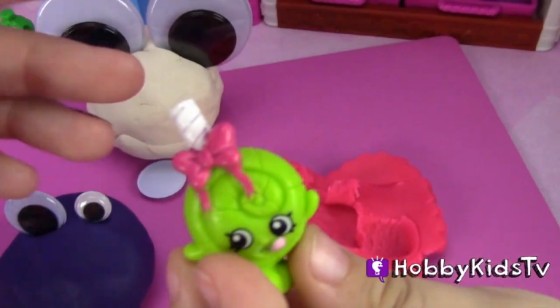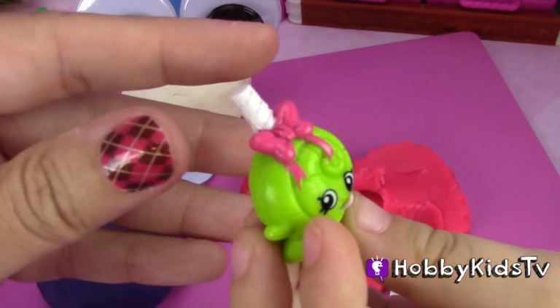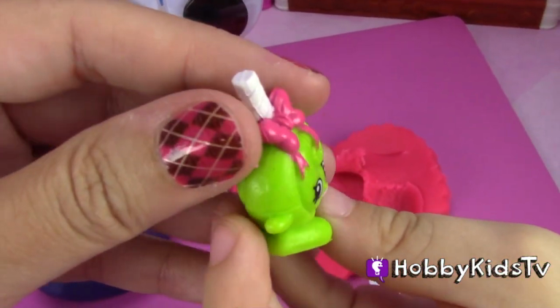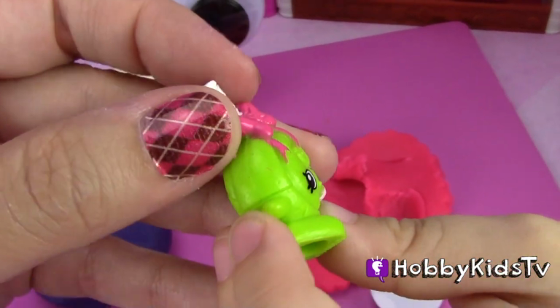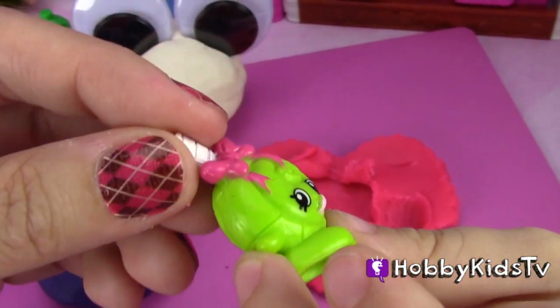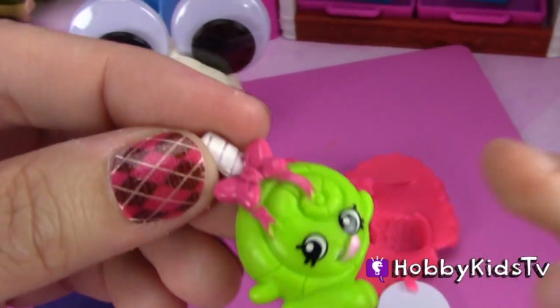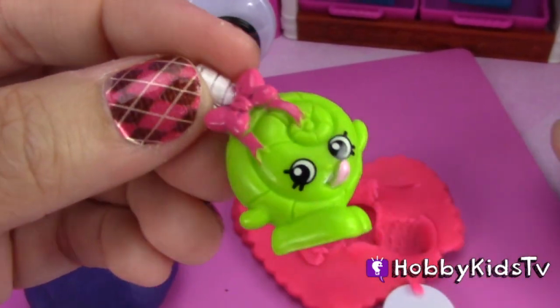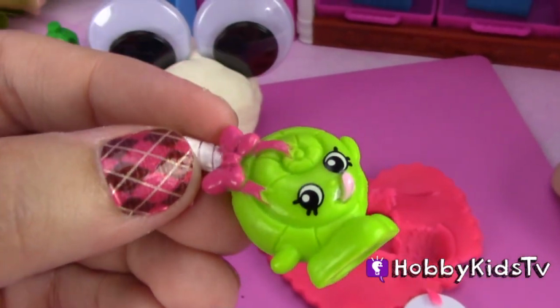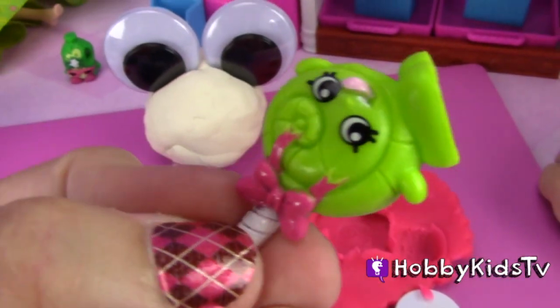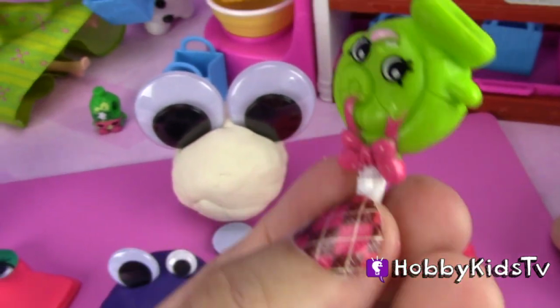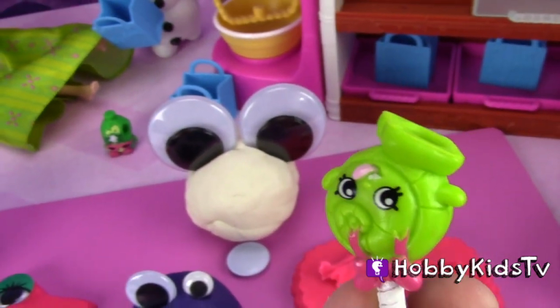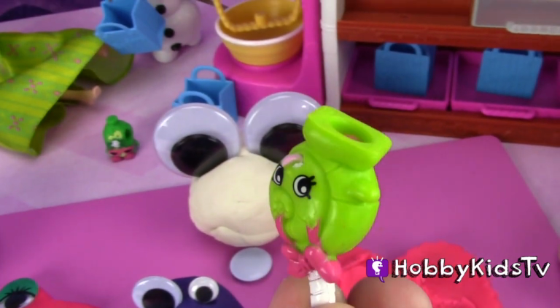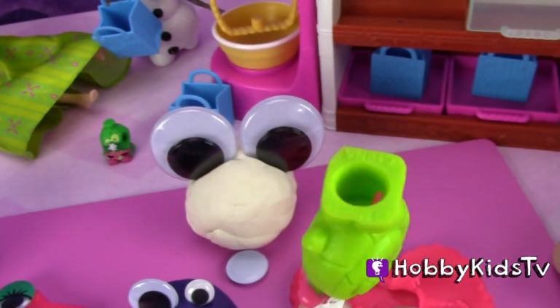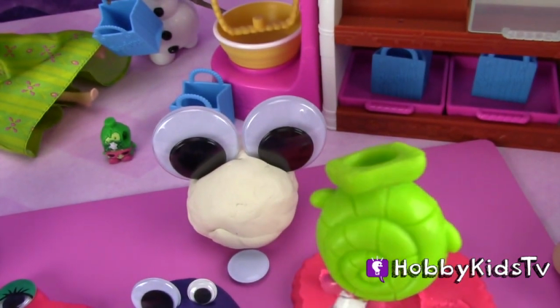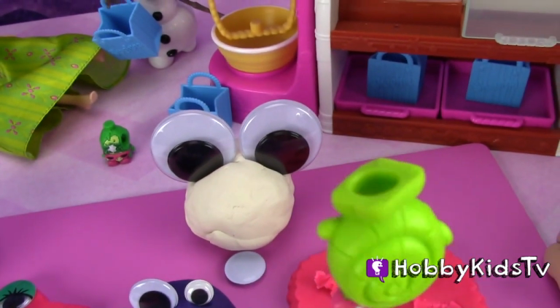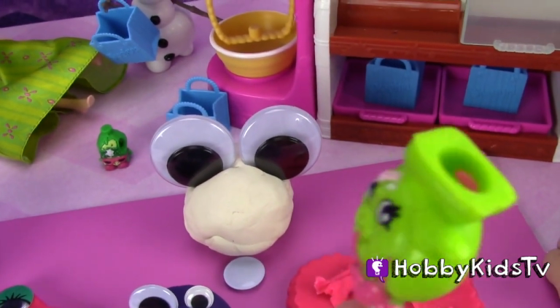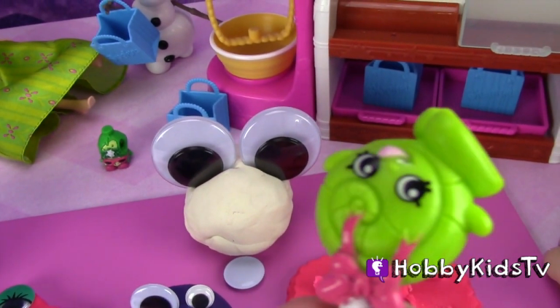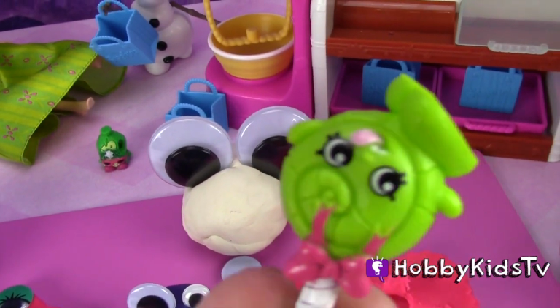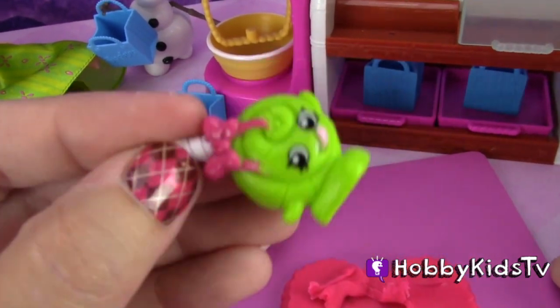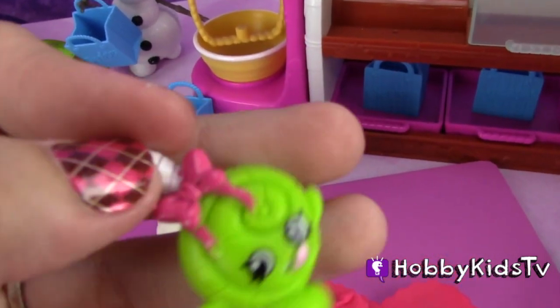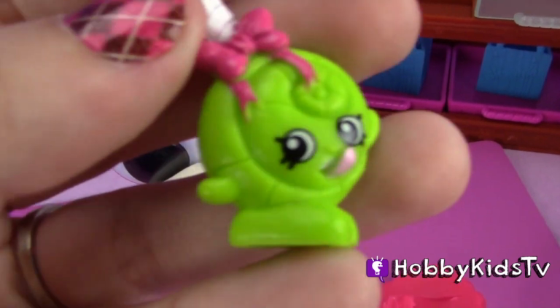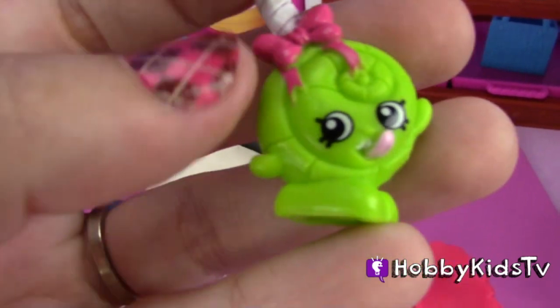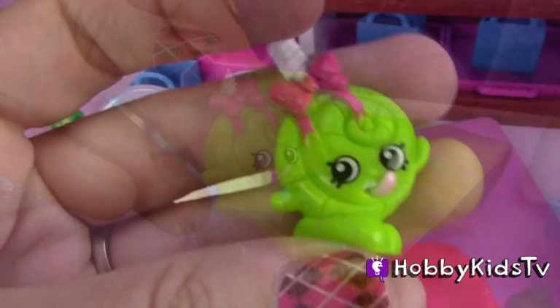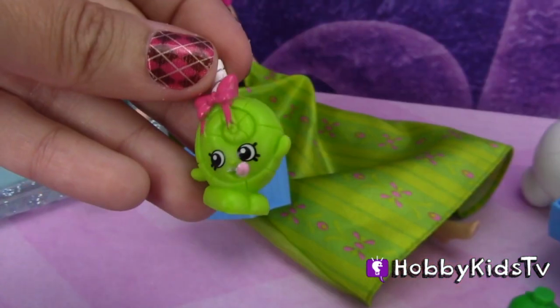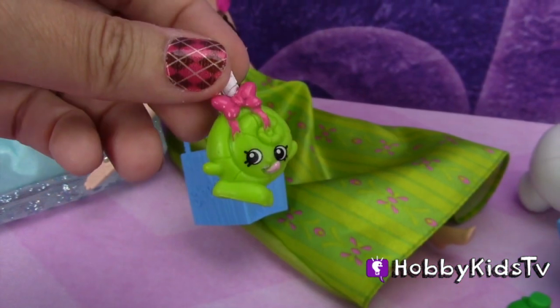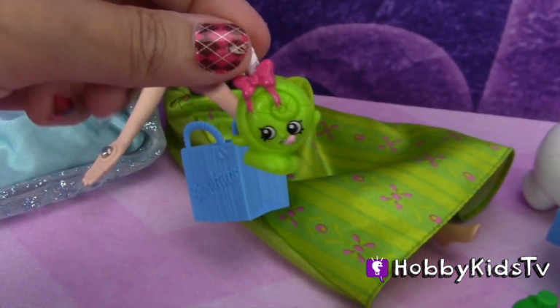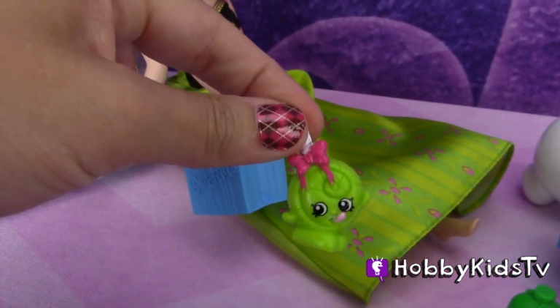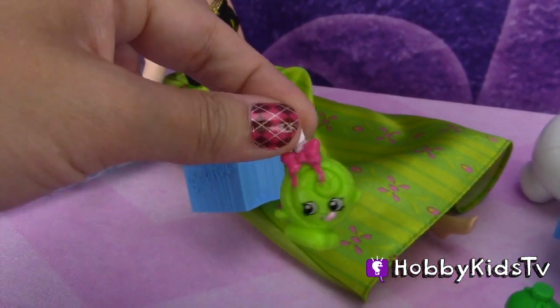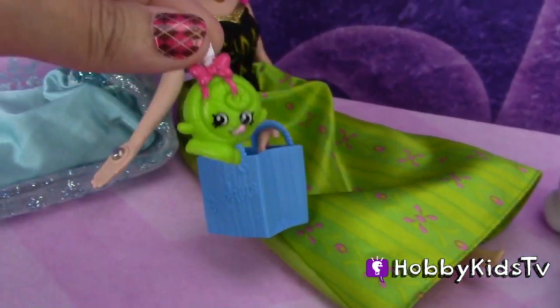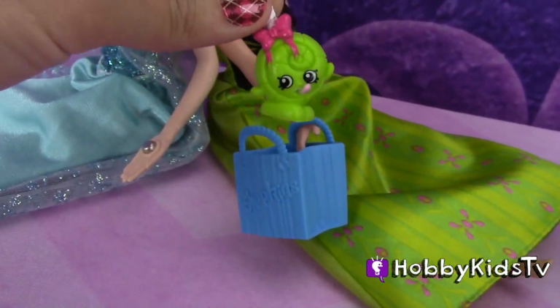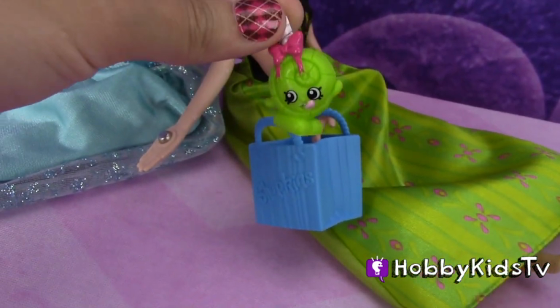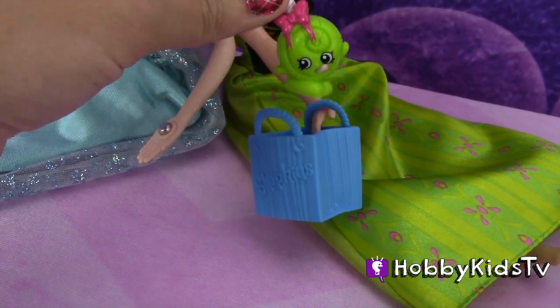Aww, she looks like a little lollipop. We turn her upside down like that. What do you guys think? Do you think she's a little lollipop? Look, she matches Anna's dress. Let's put her in Anna's bag.